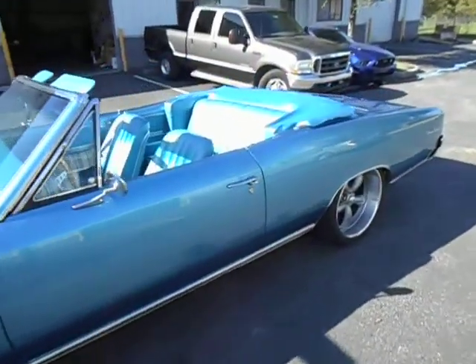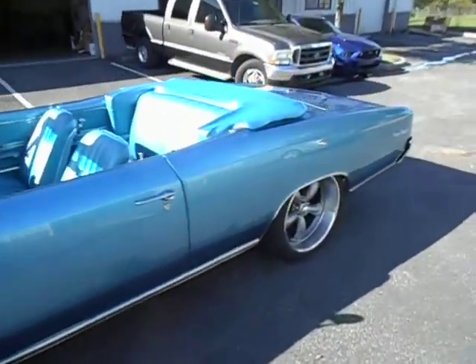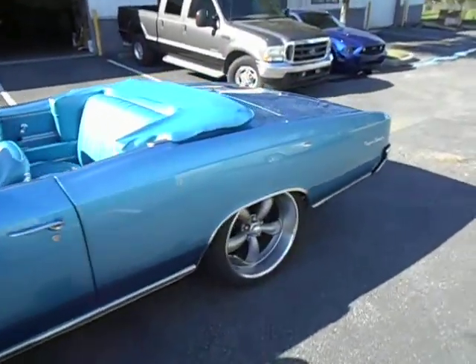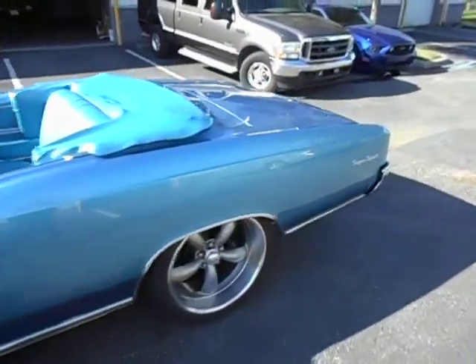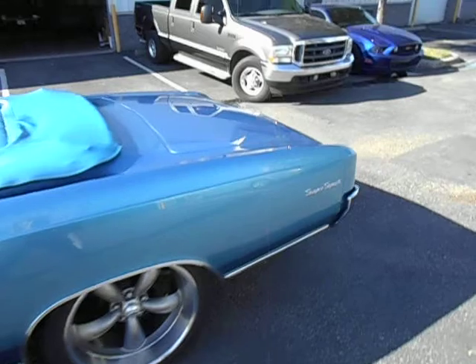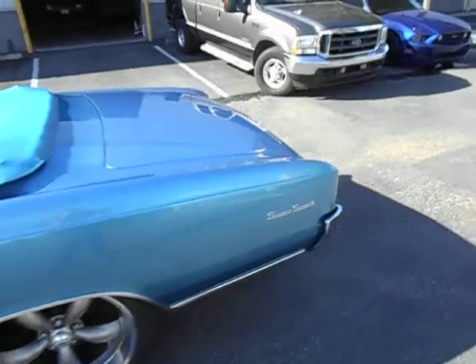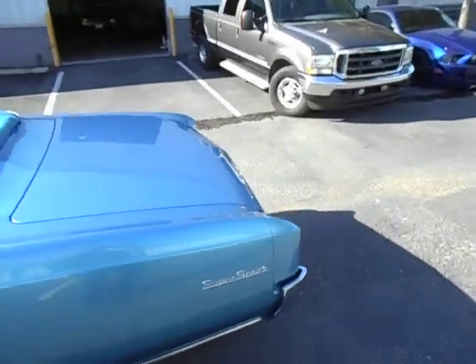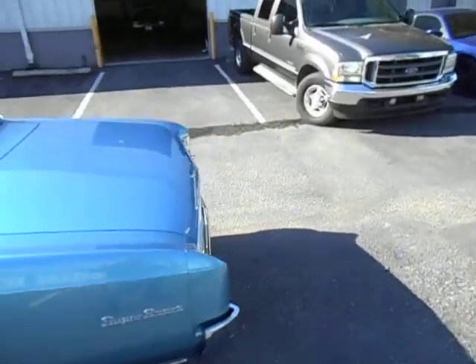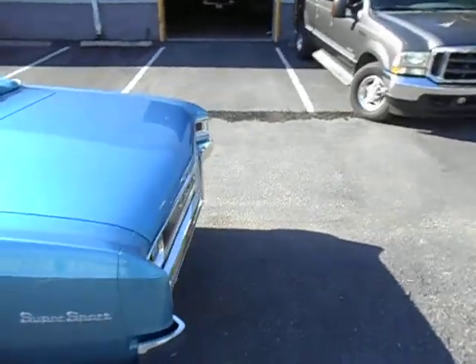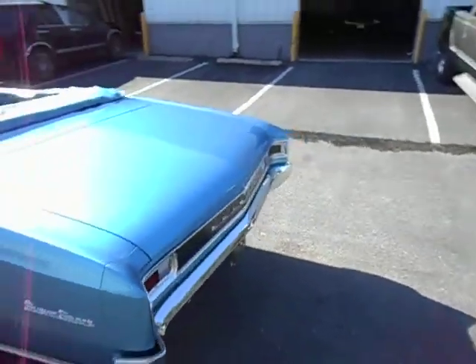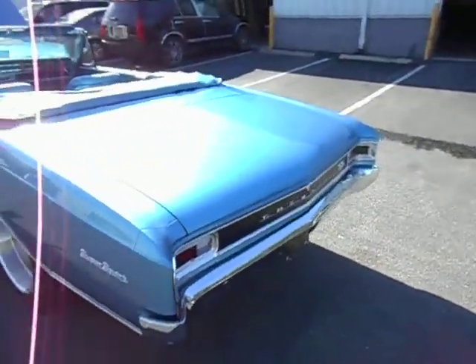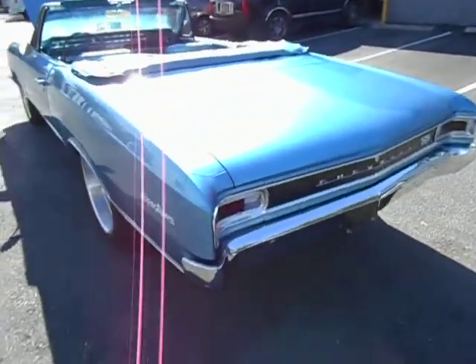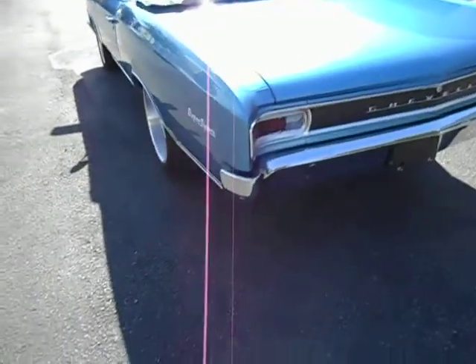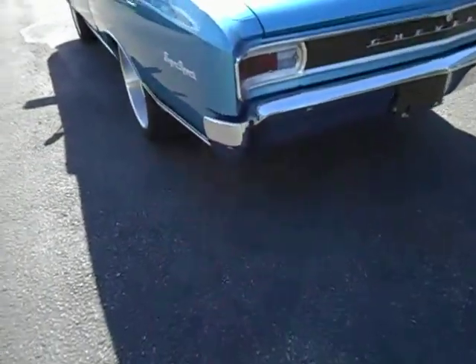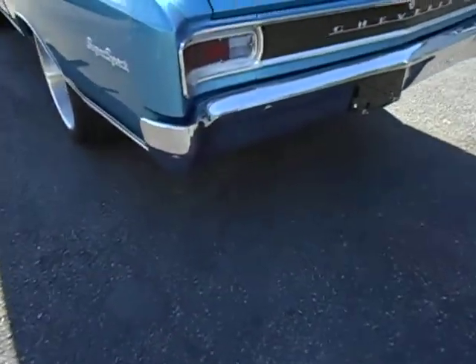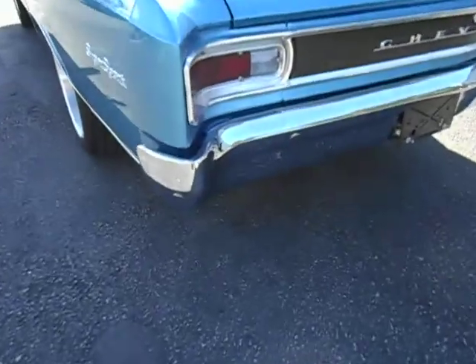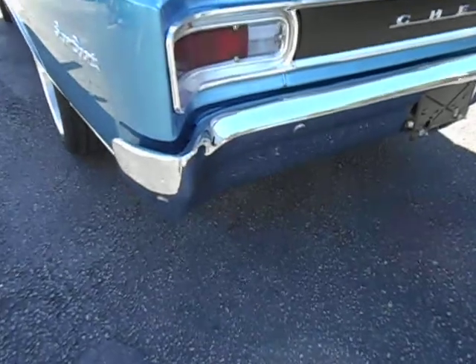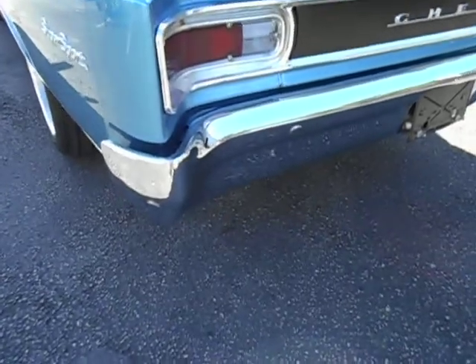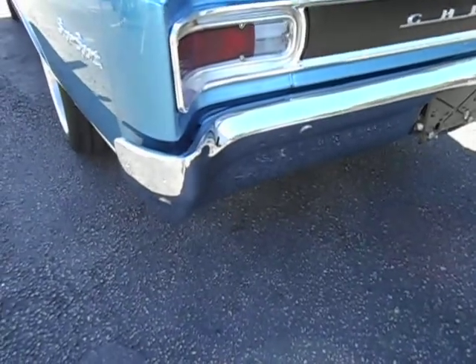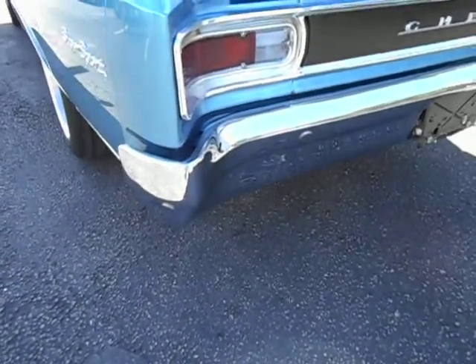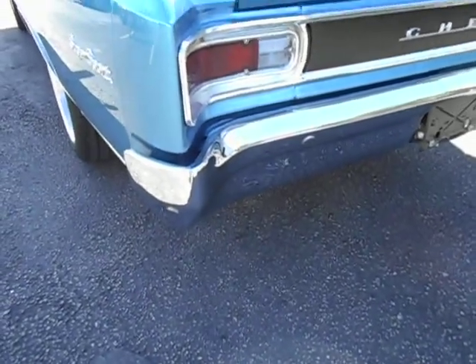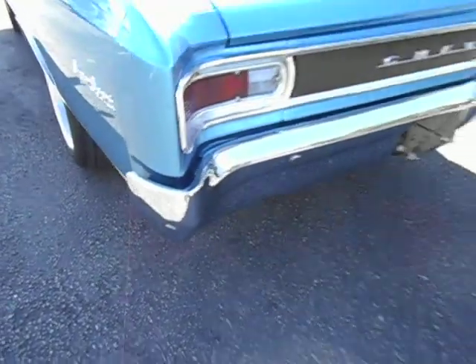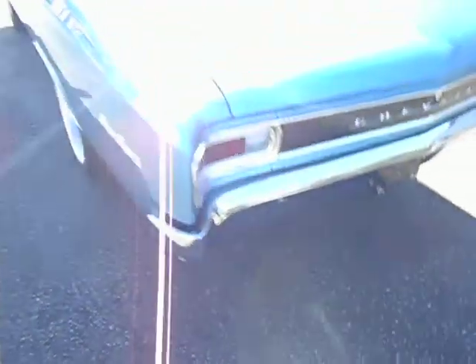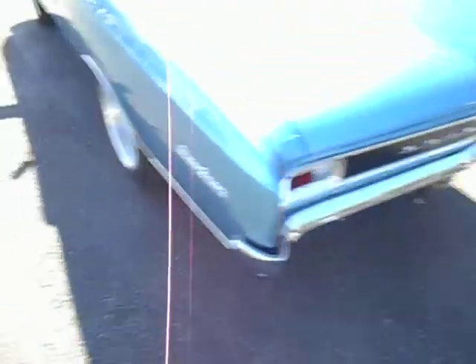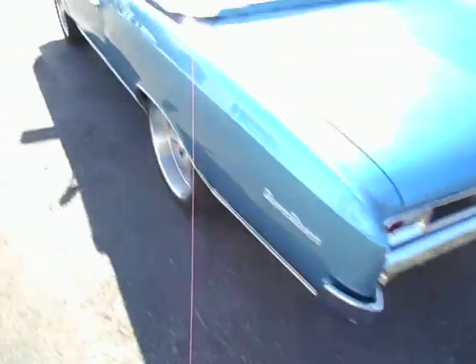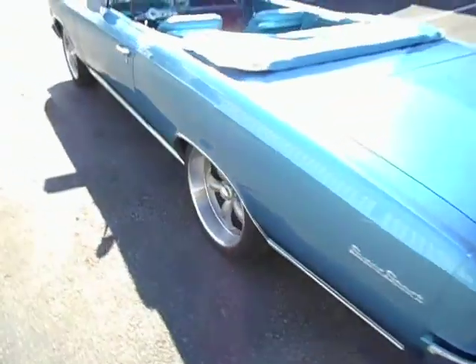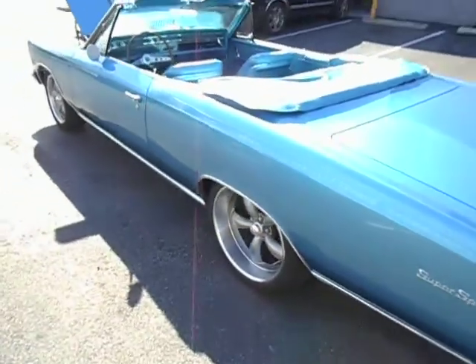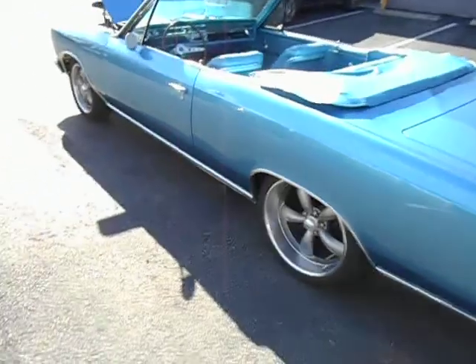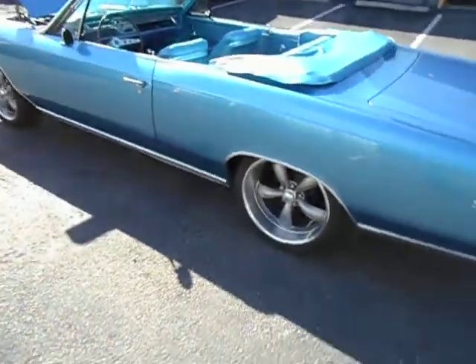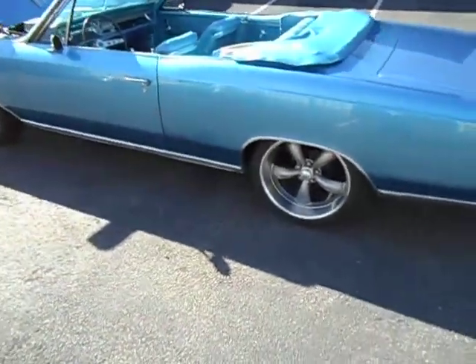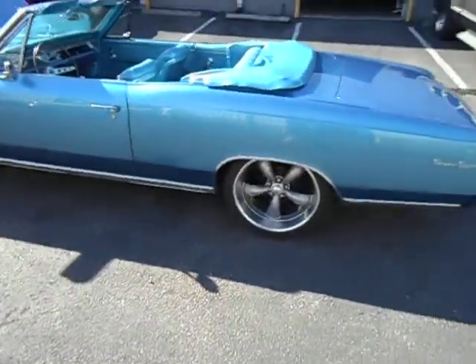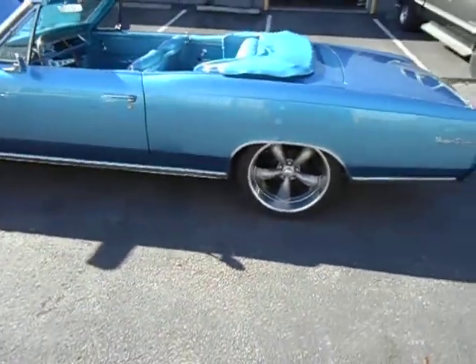That's a big block 396, true SS 138 car. And those are 20-inch wheels.